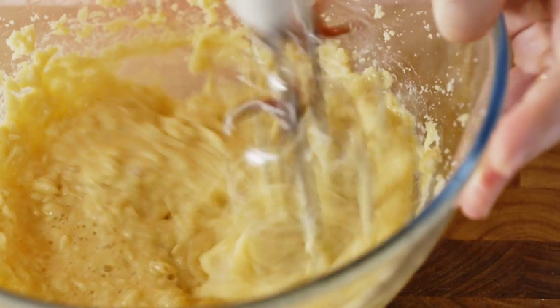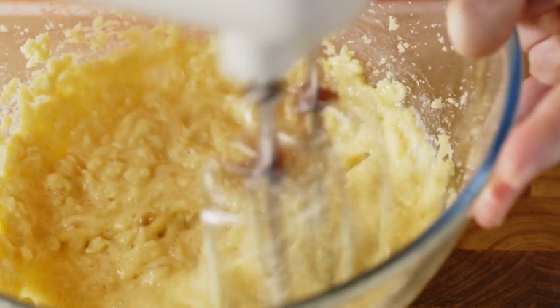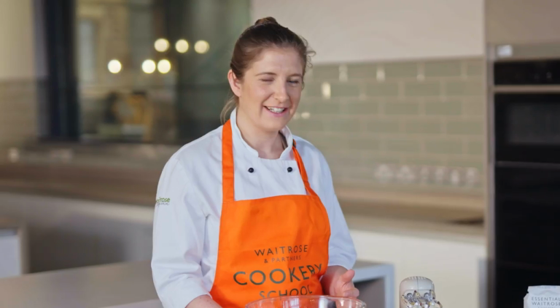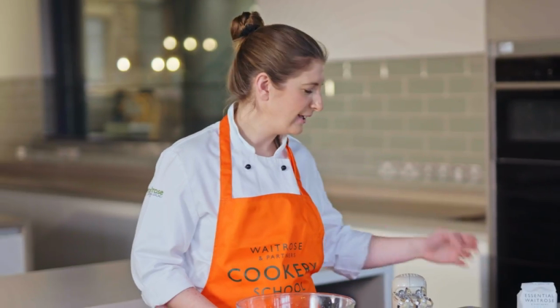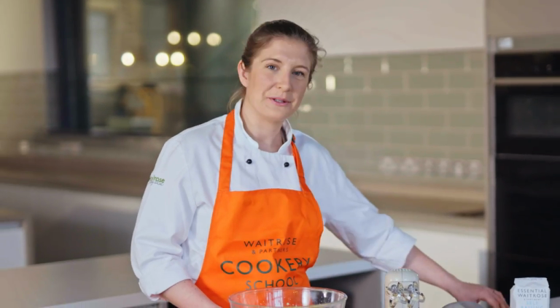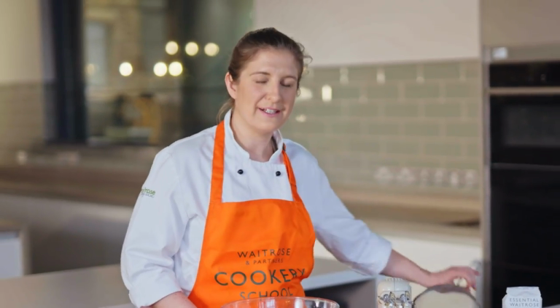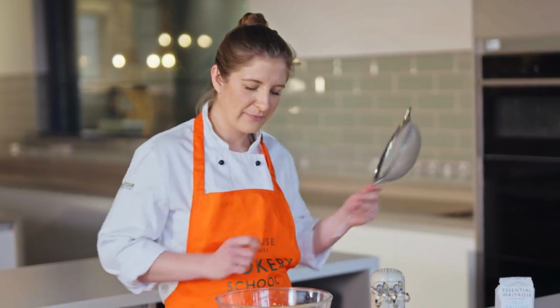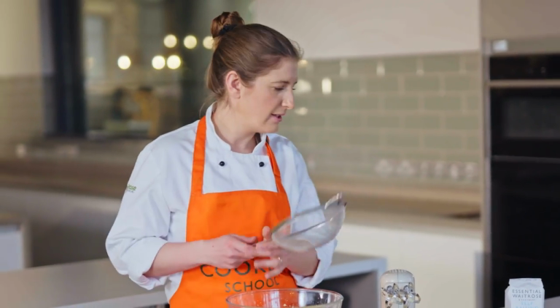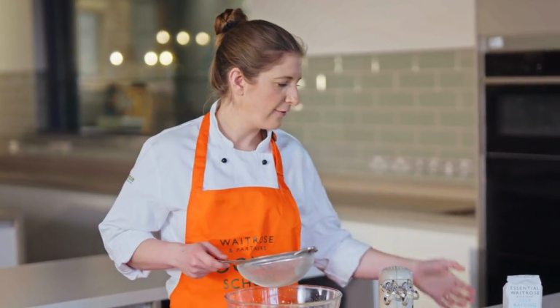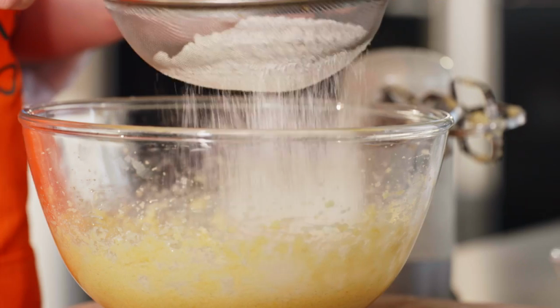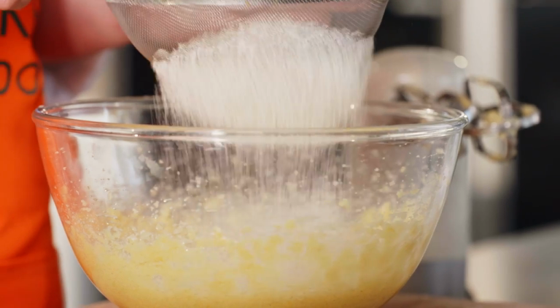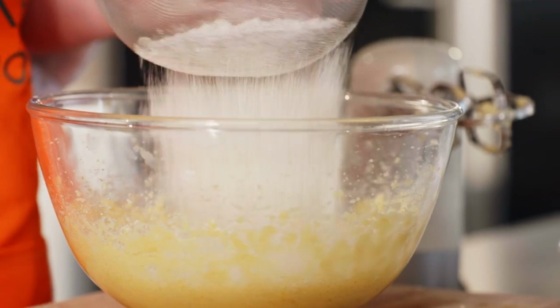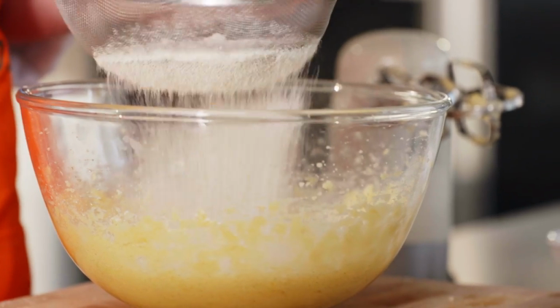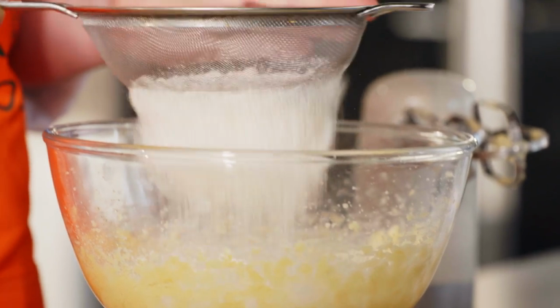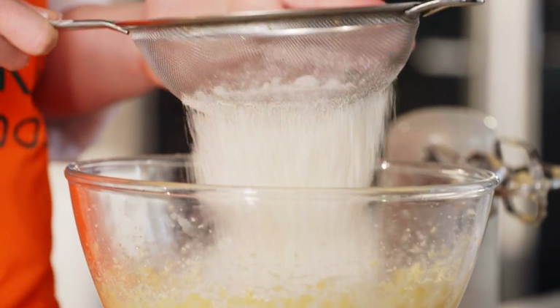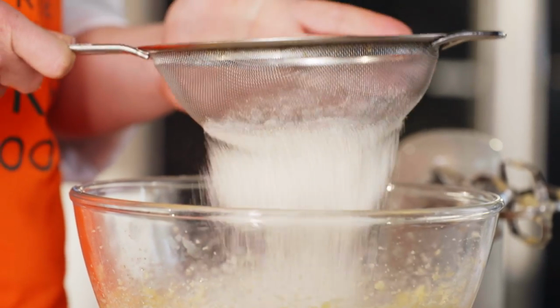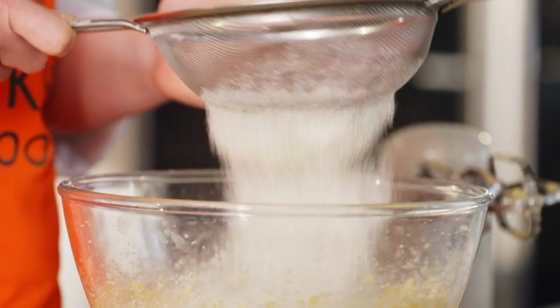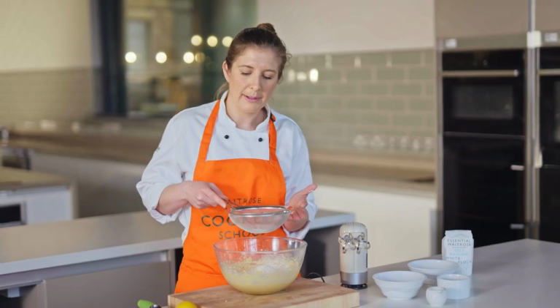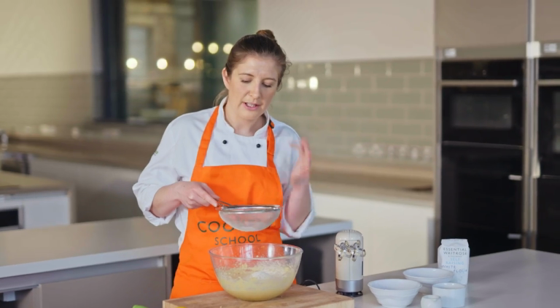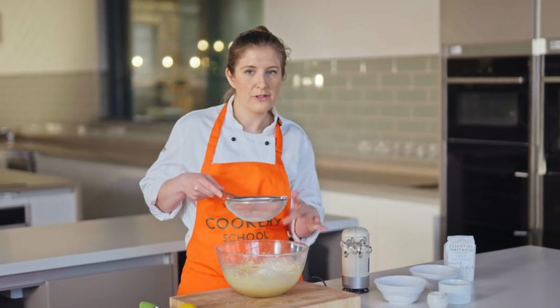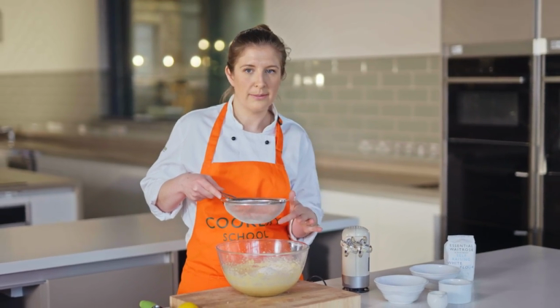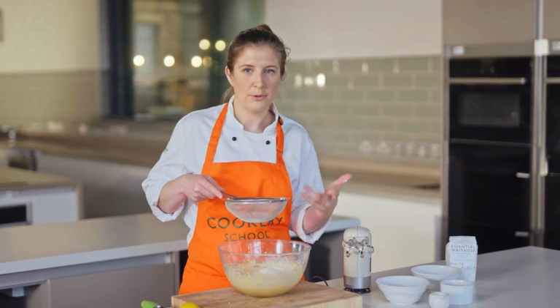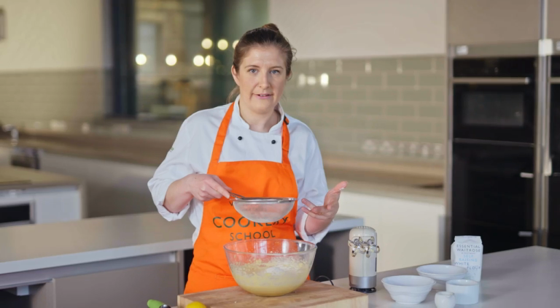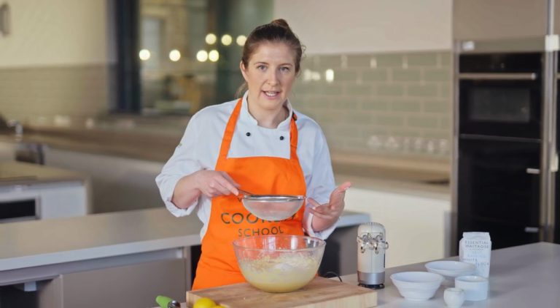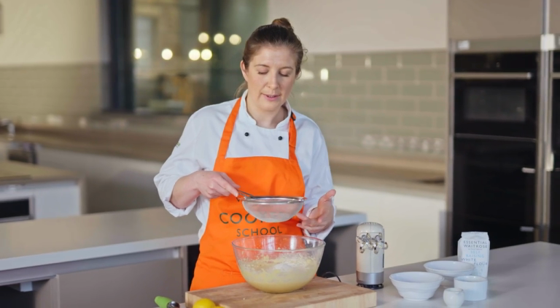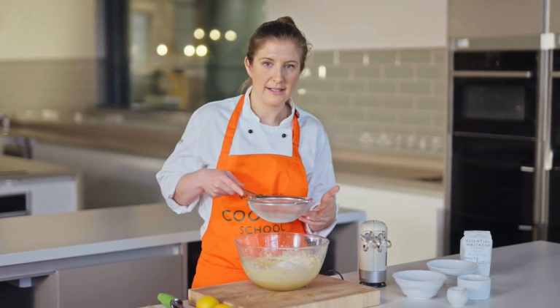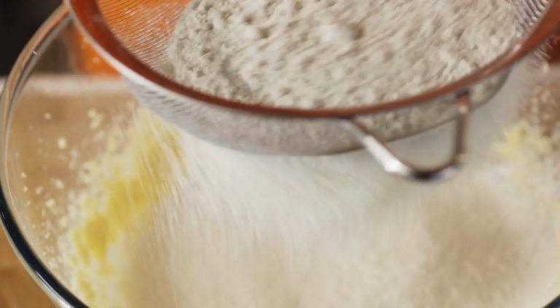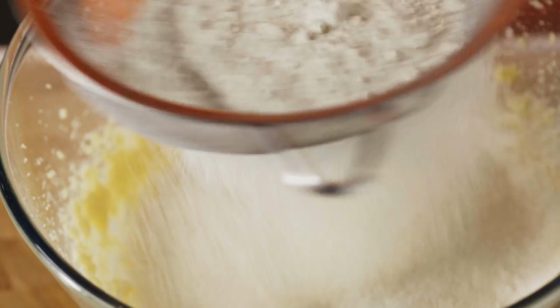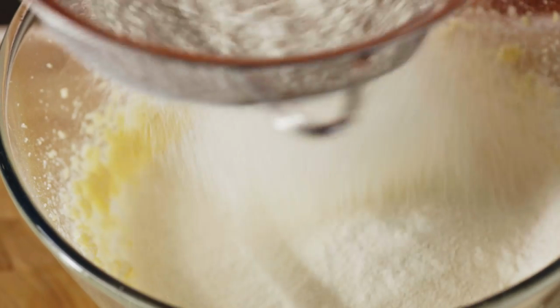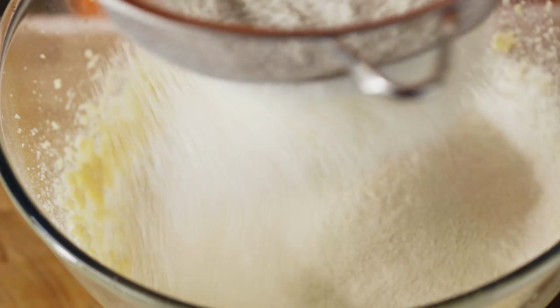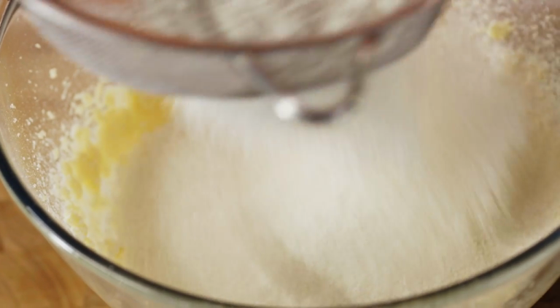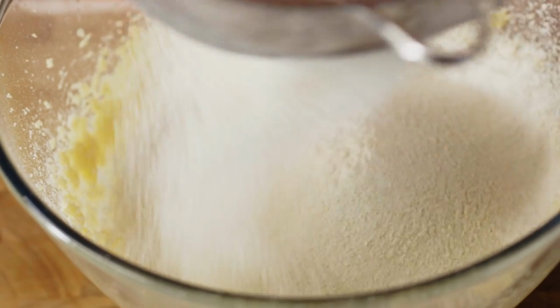Next up we're going to add in the flour, which we're going to sieve in. We're using self-raising flour today. I think sometimes this is a step that people skip, but you're also incorporating more air into your cake at this stage, so it is a useful thing to do.